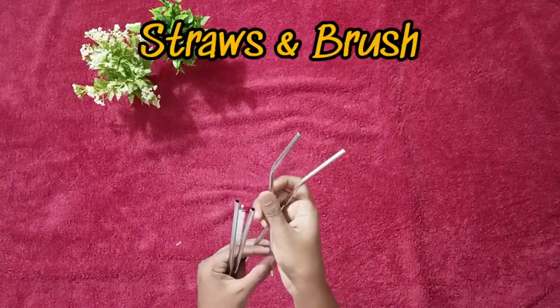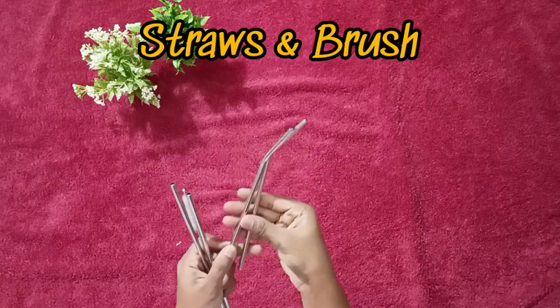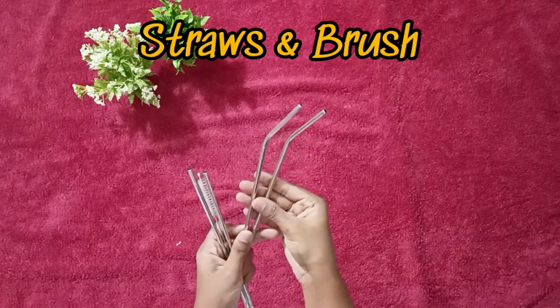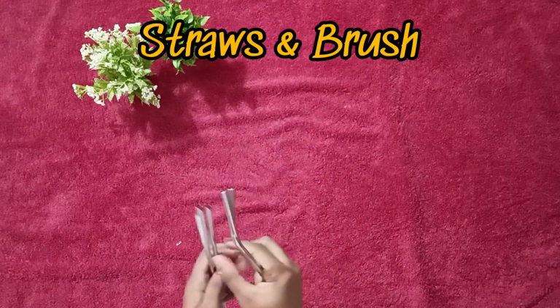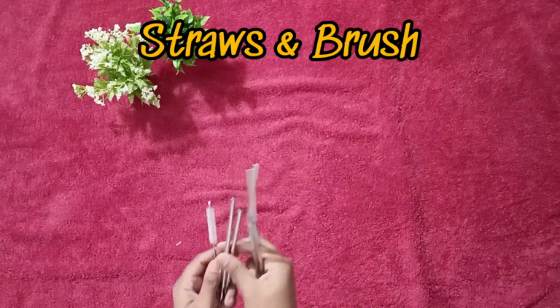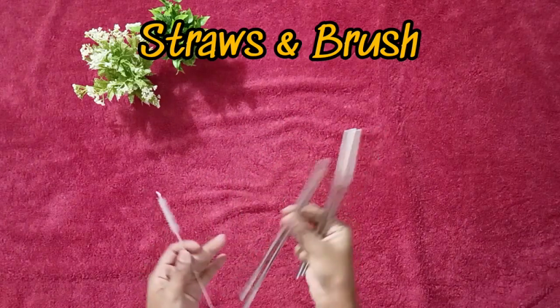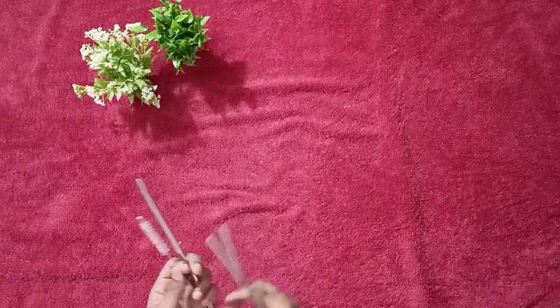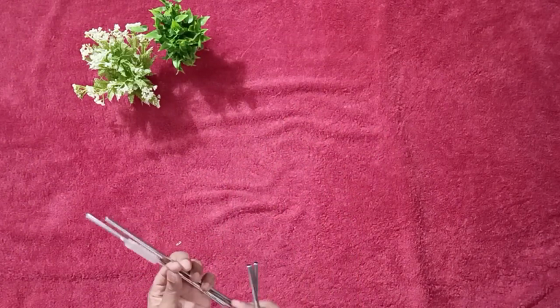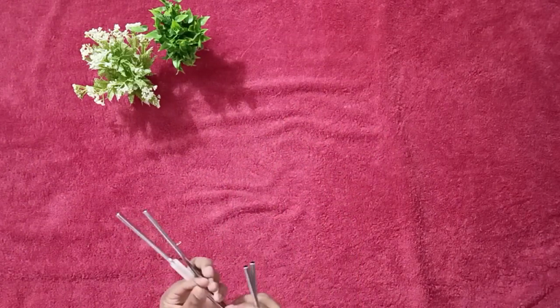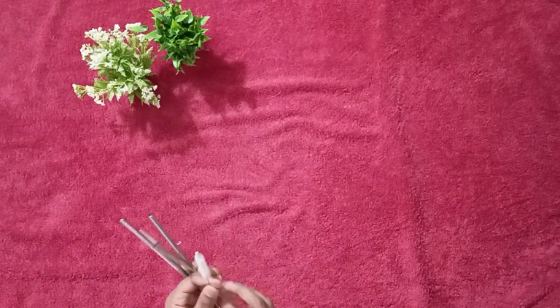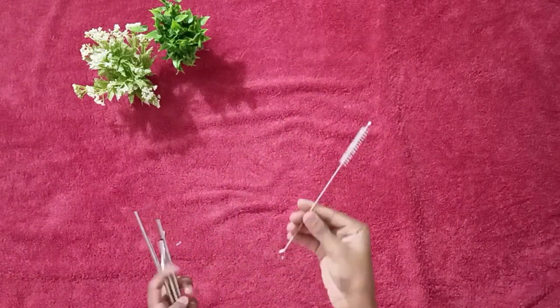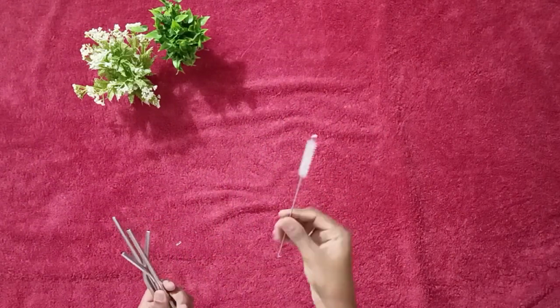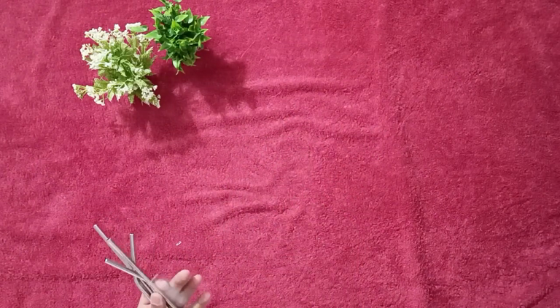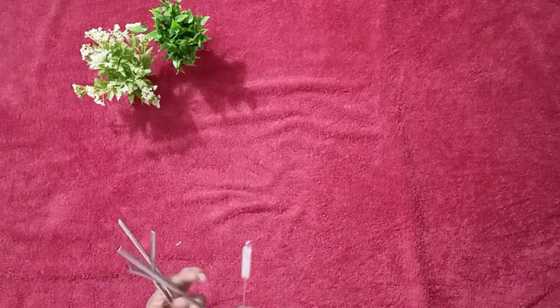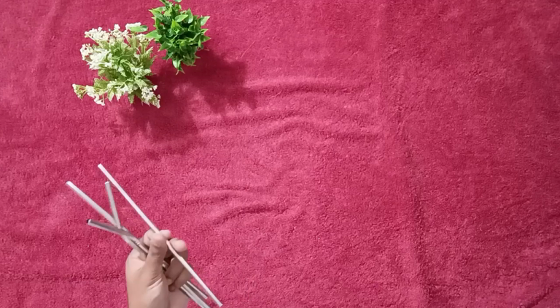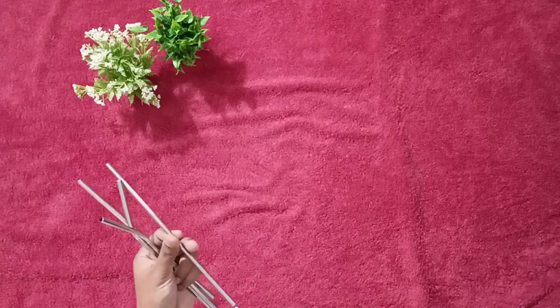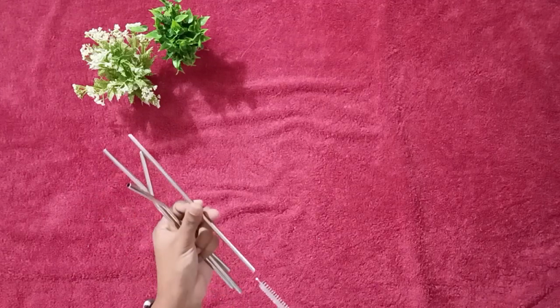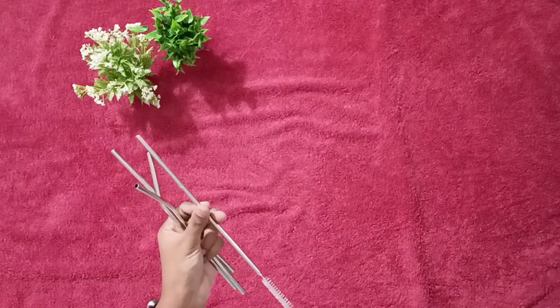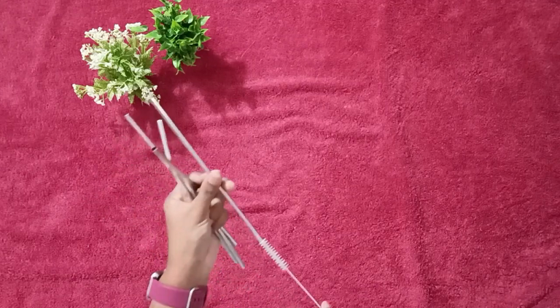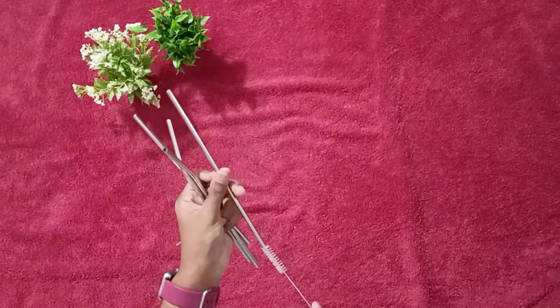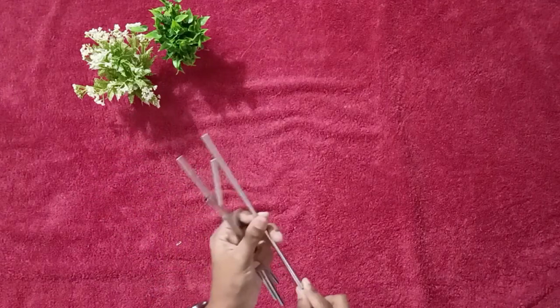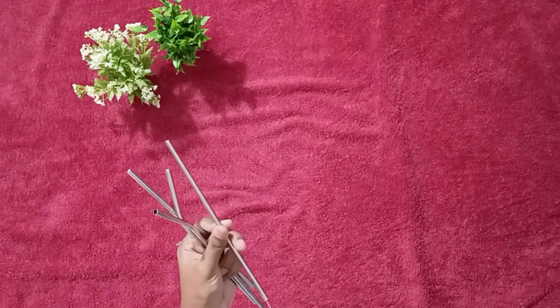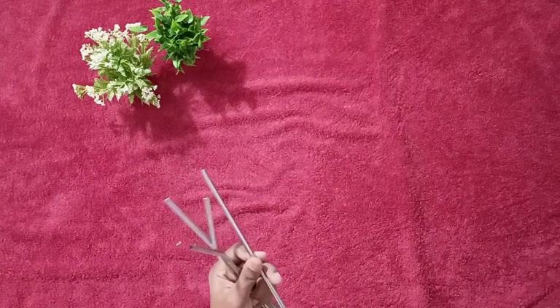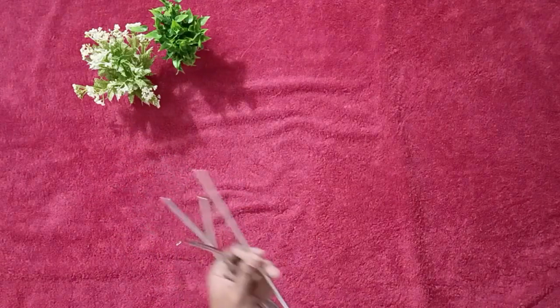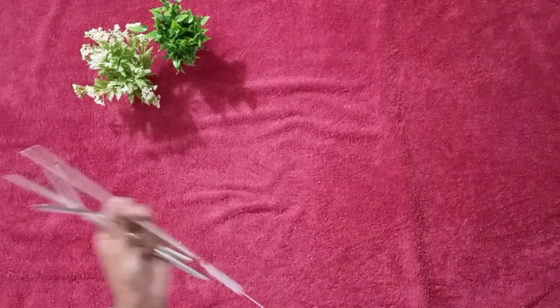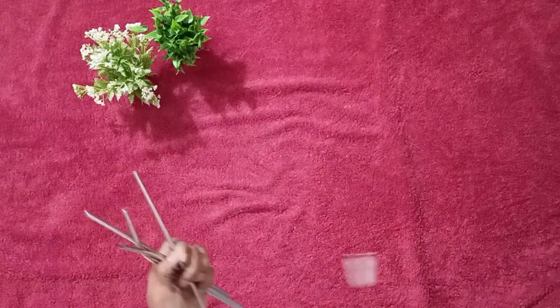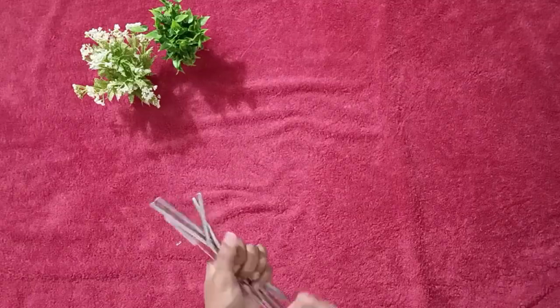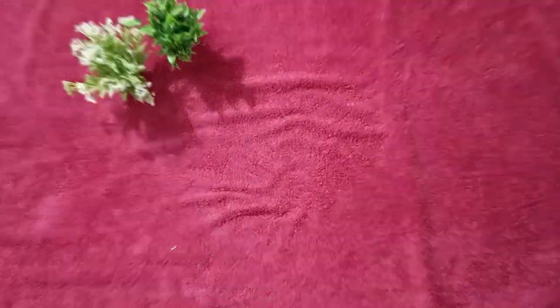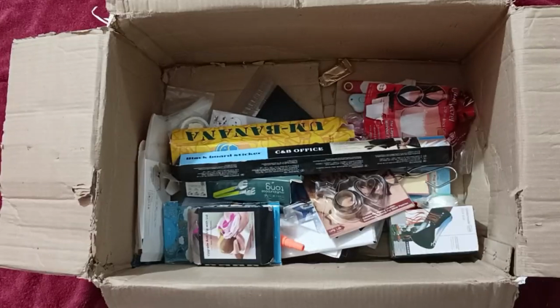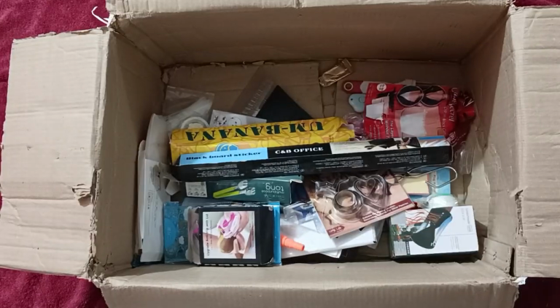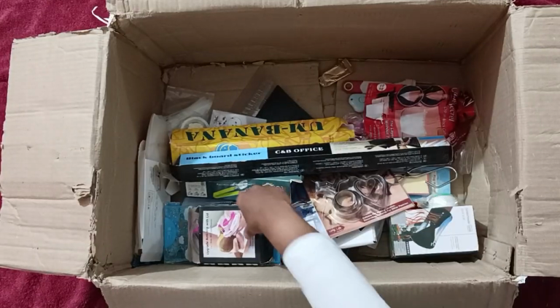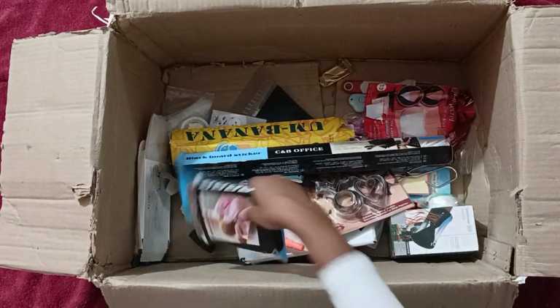This is a four-set stainless steel straw, comes with a brush — two straight straws and two bent straws. I carry this in my bag since we often drink tender coconut water.